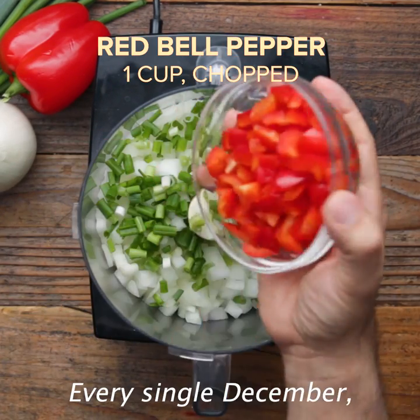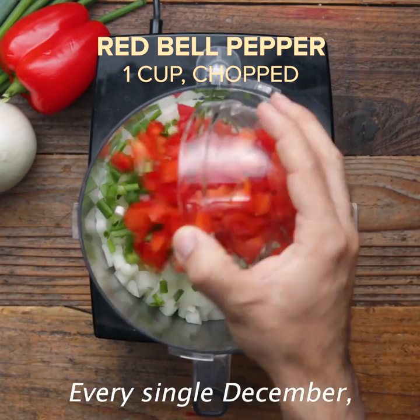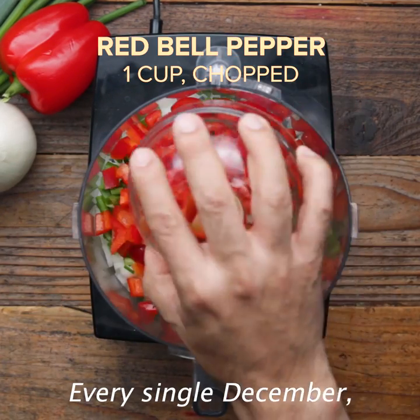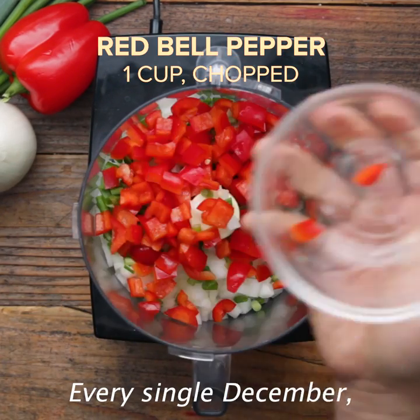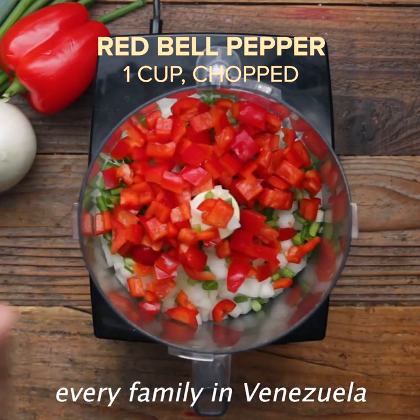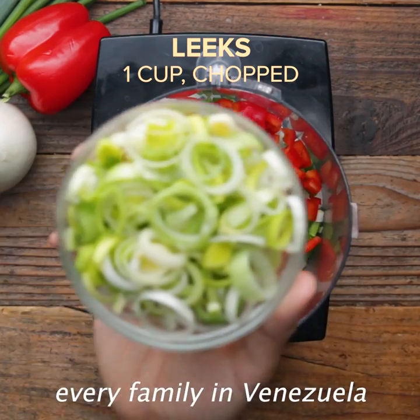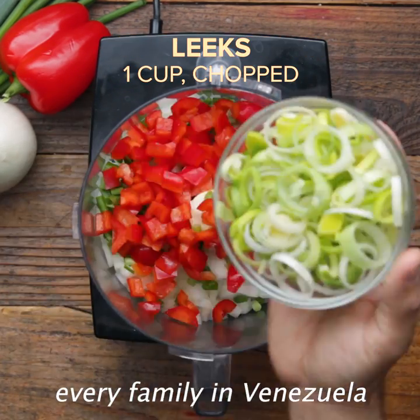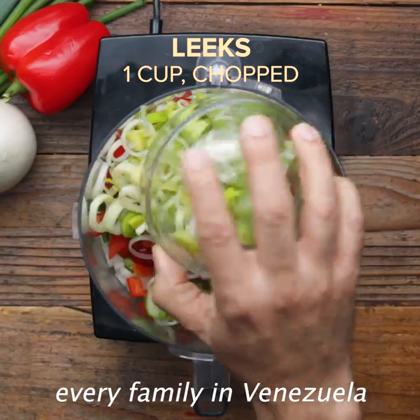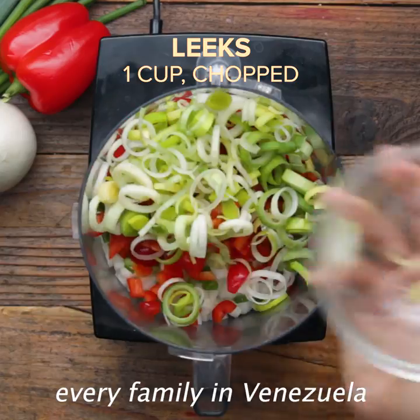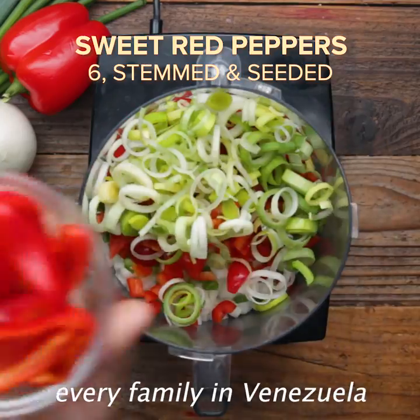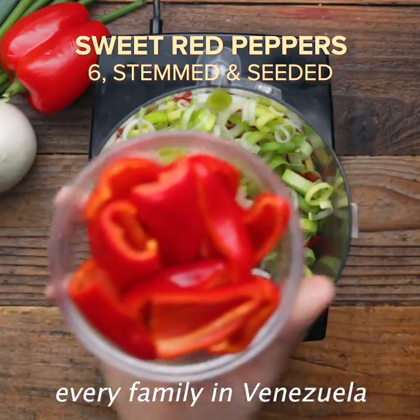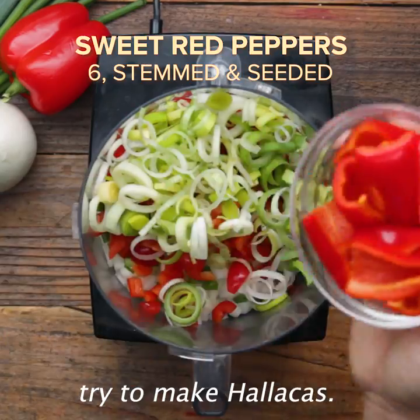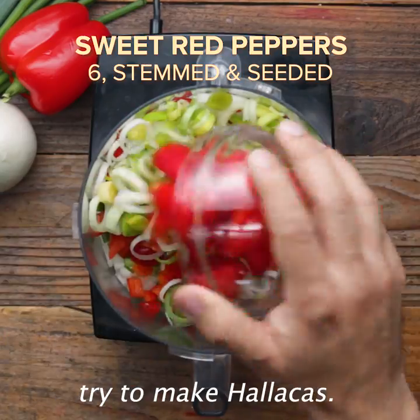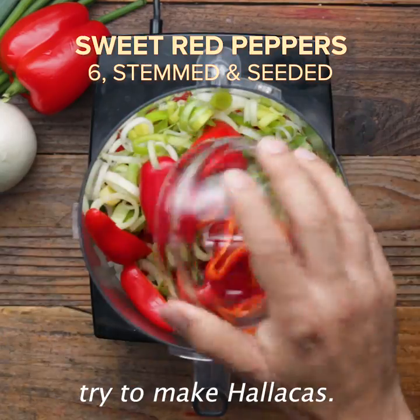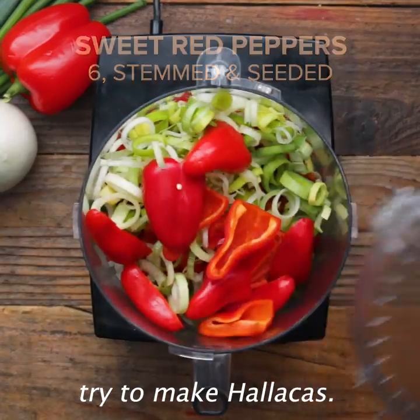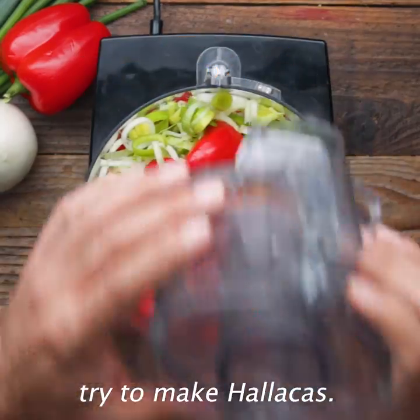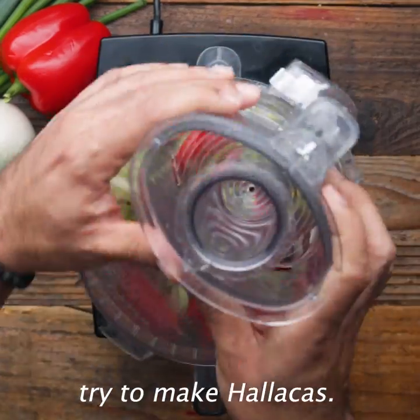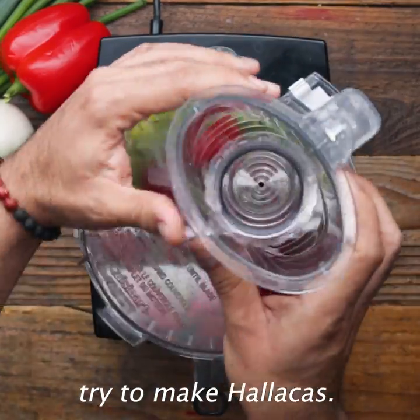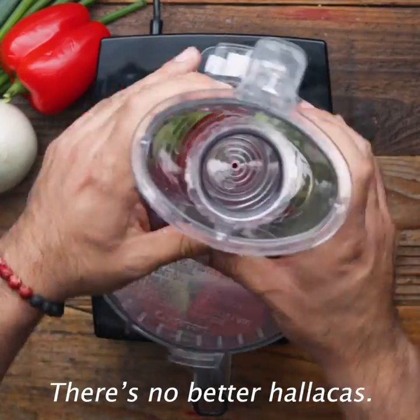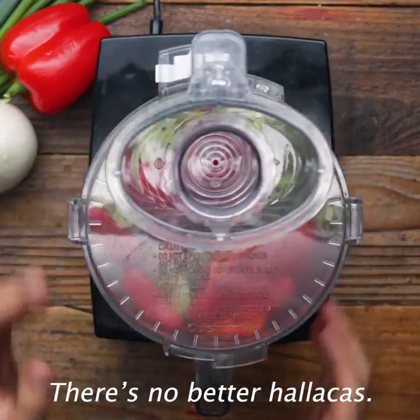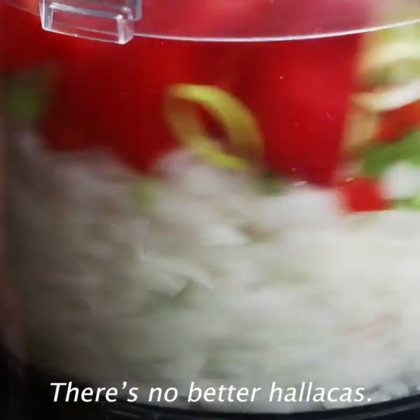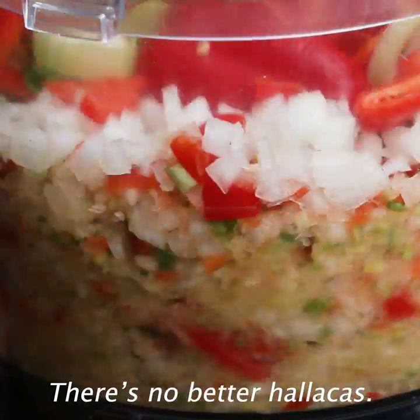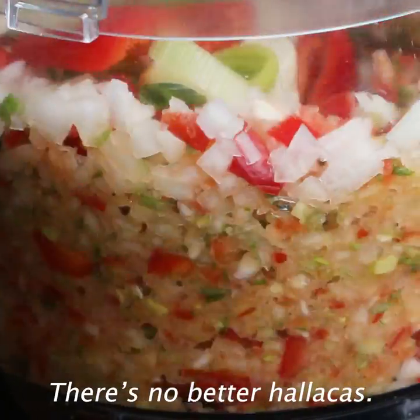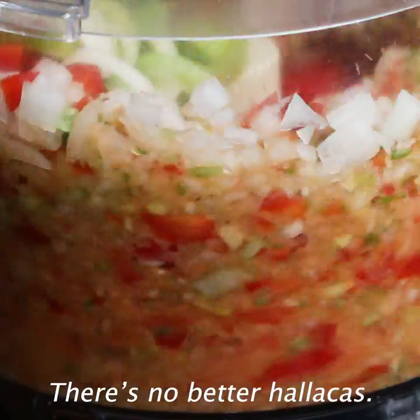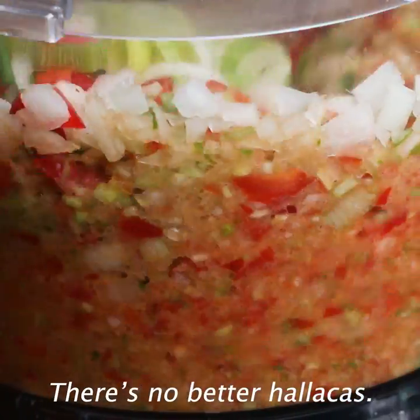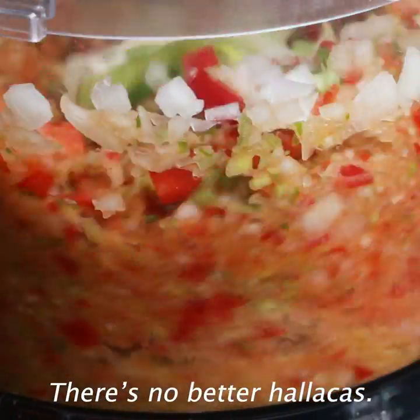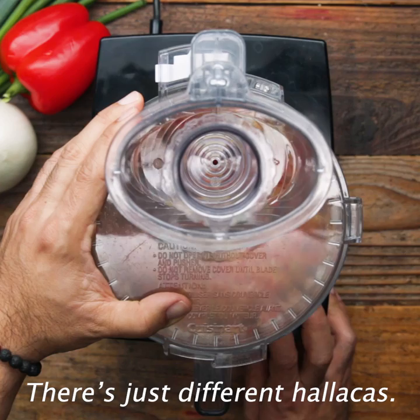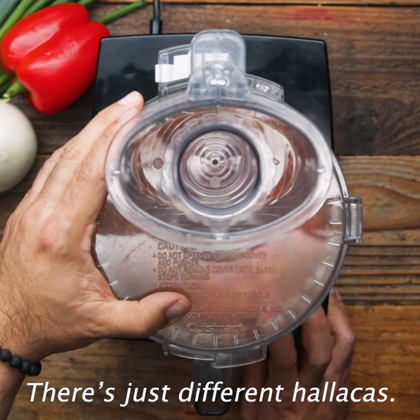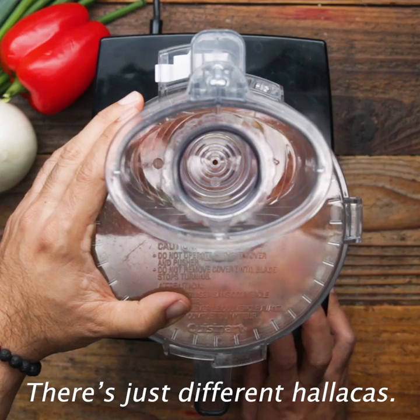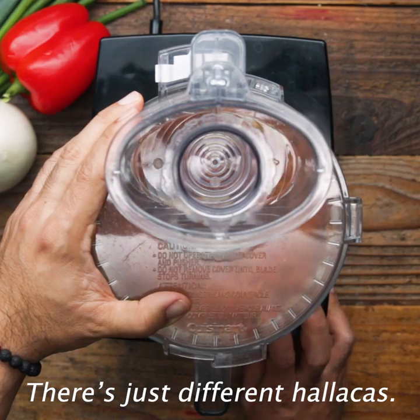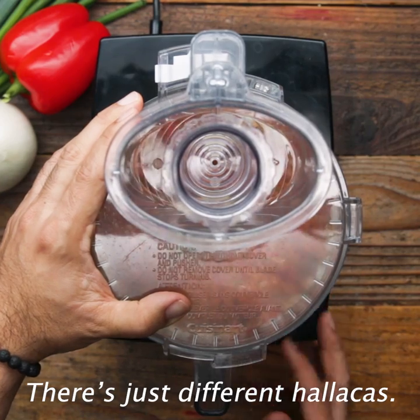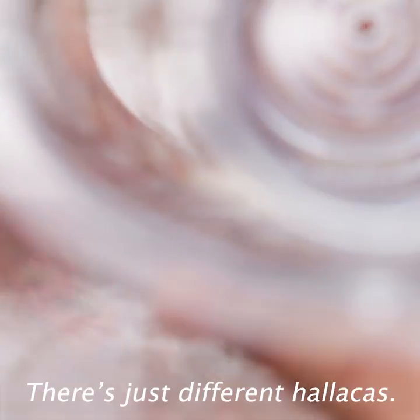Every single December, every family in Venezuela tries to make ayacas. There's no better ayacas — there's just different ayacas.